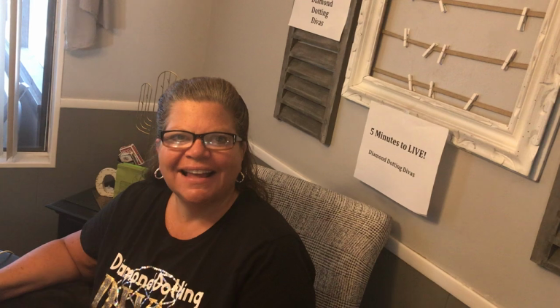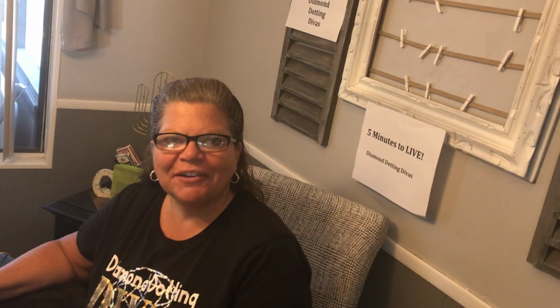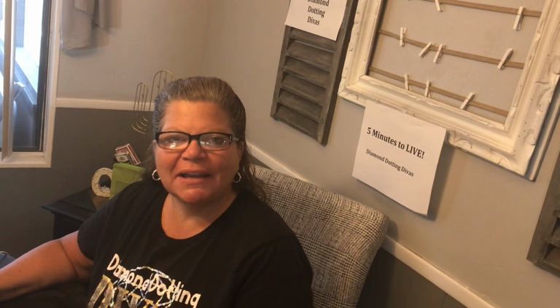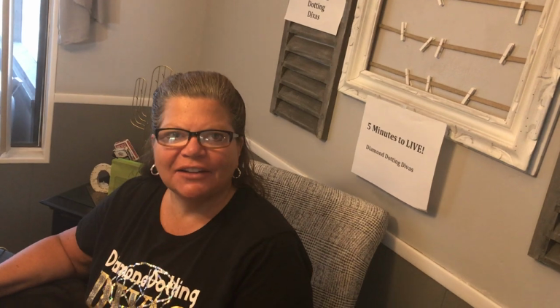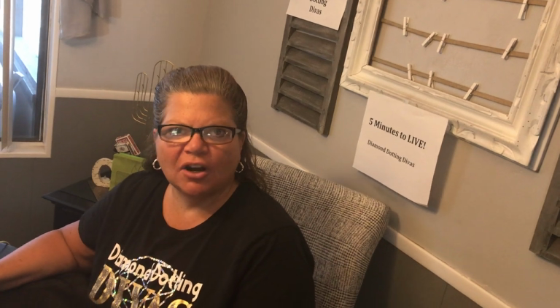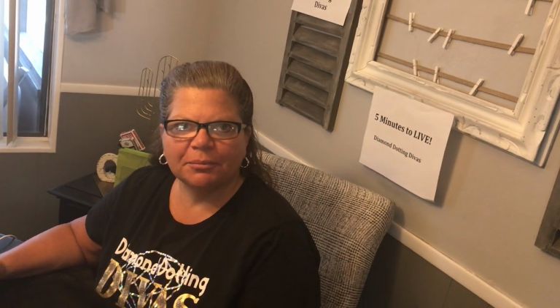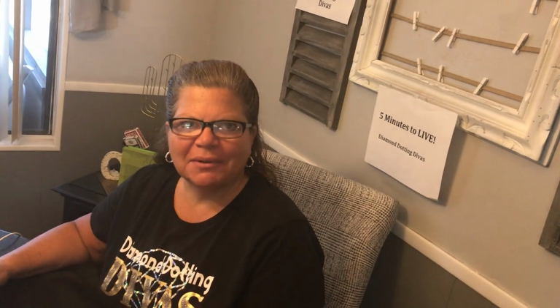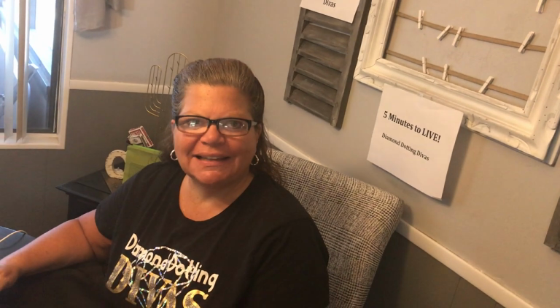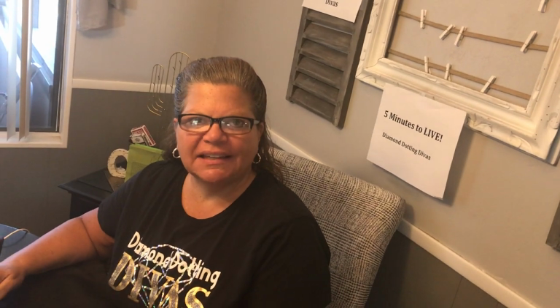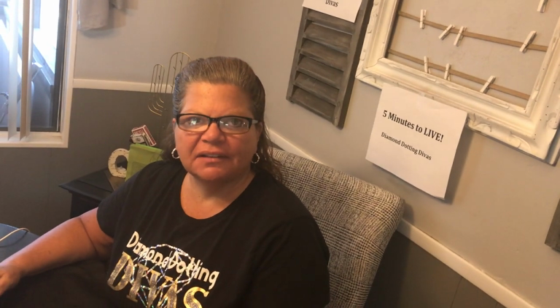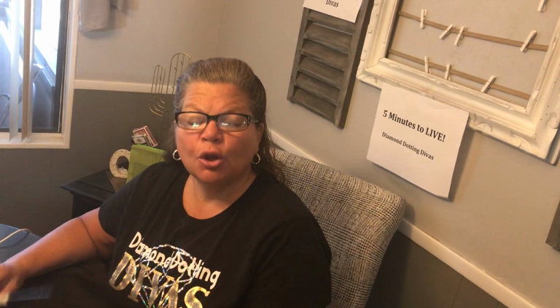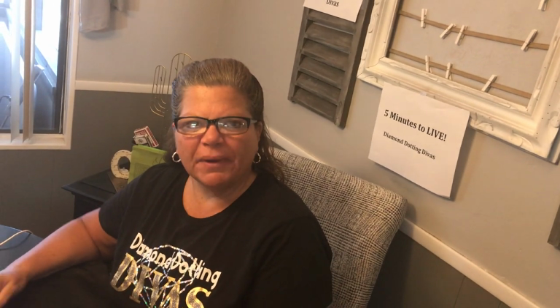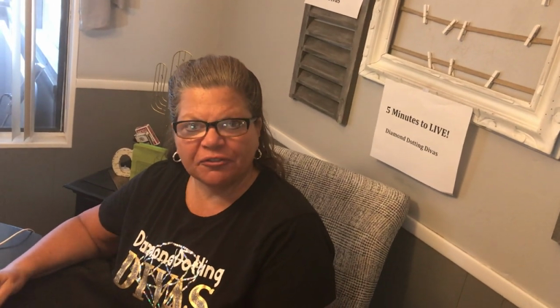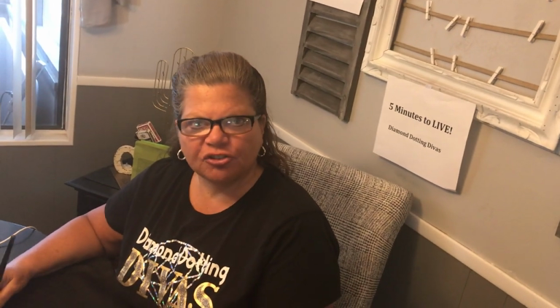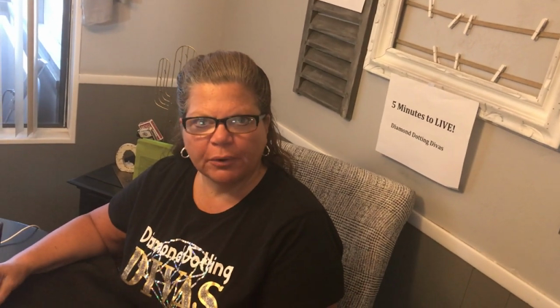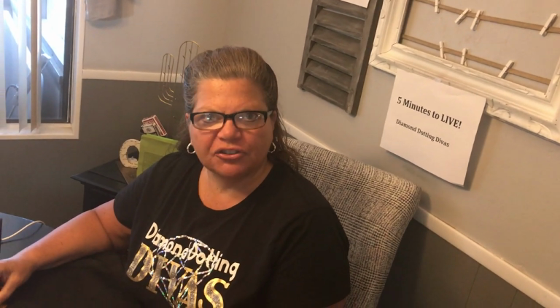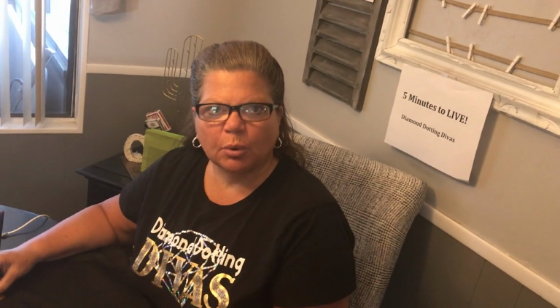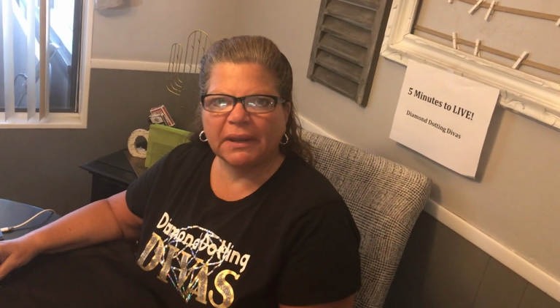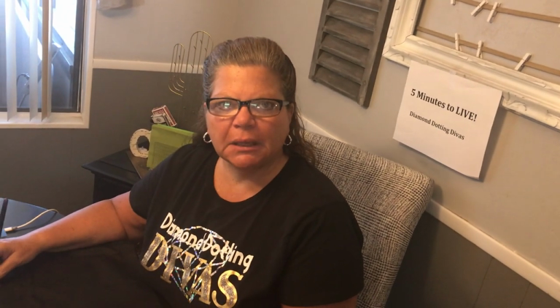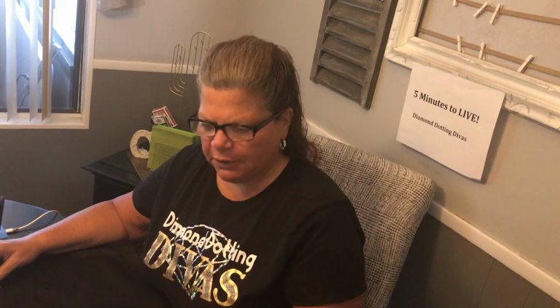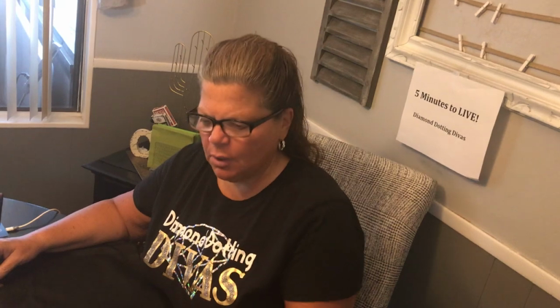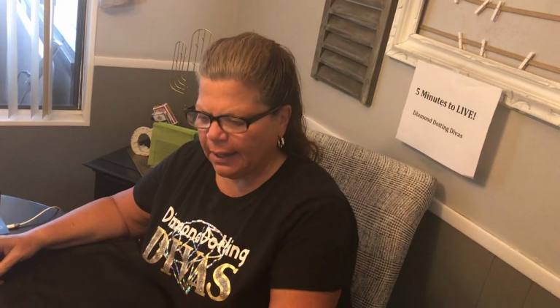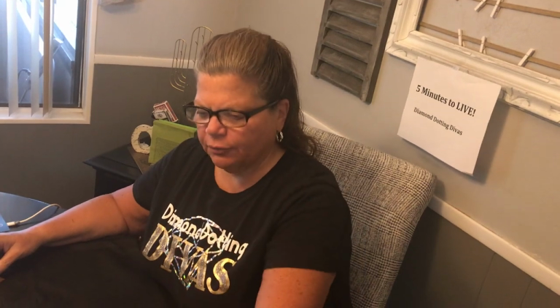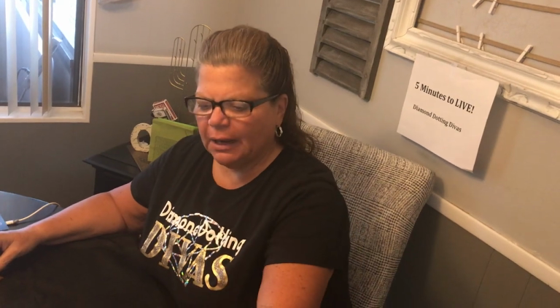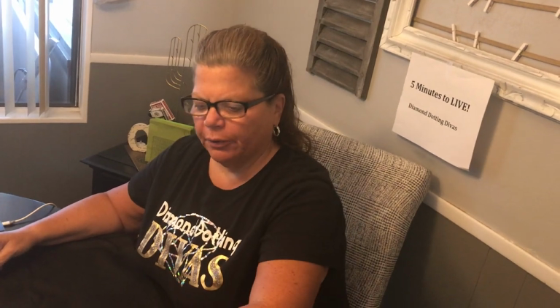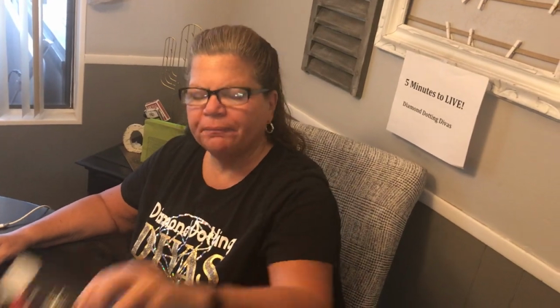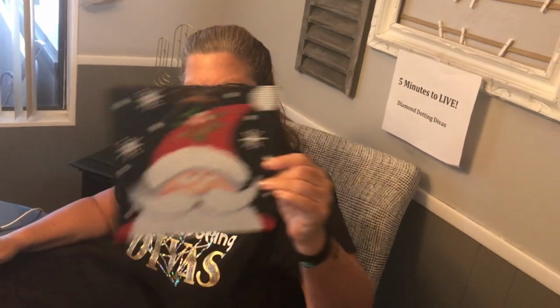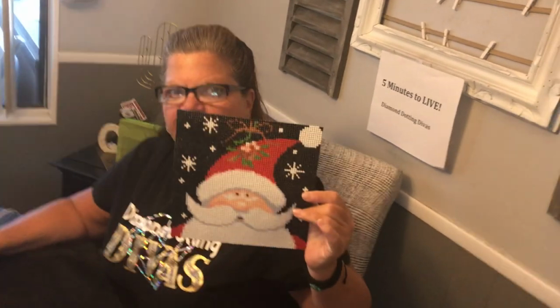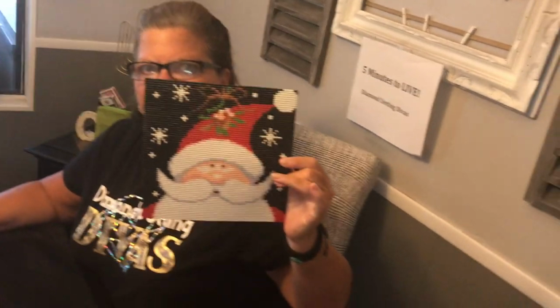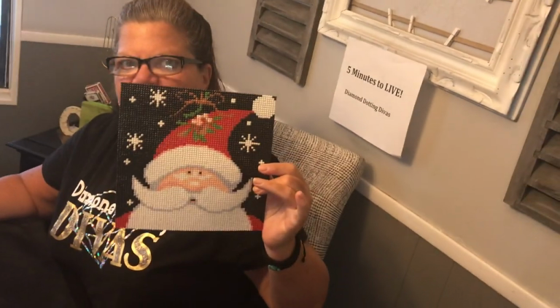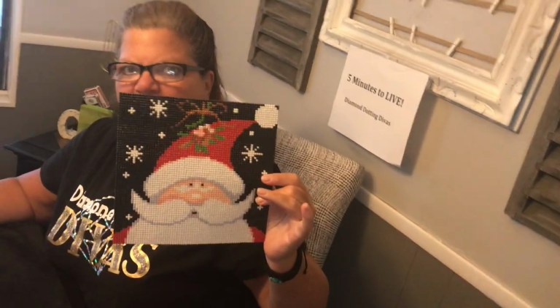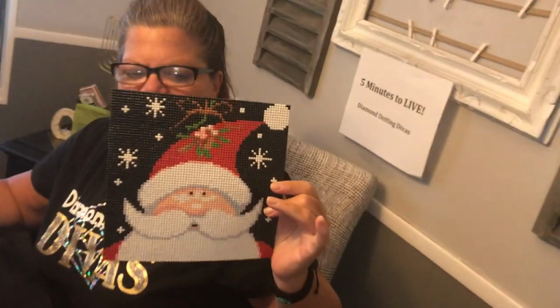Hi everybody, it's Dawn from Diamond Dotting Divas. We're back to finish our project where we're making a pillow out of our finished Diamond Dots.